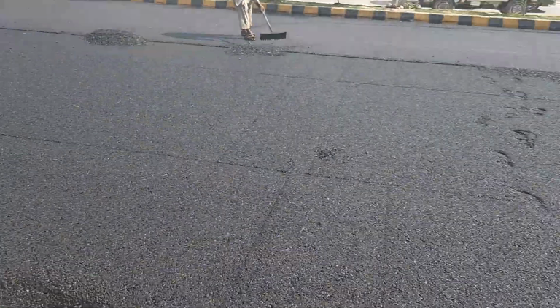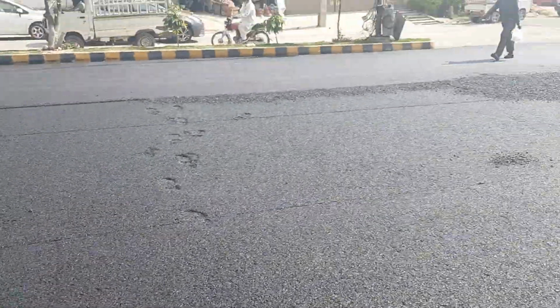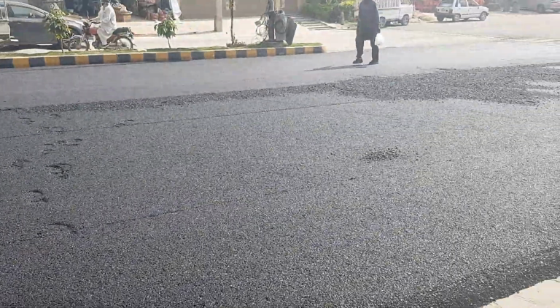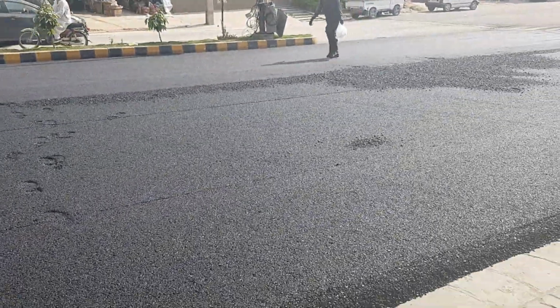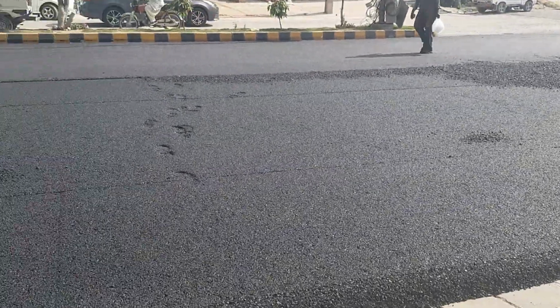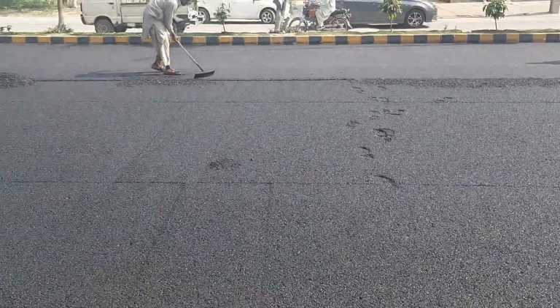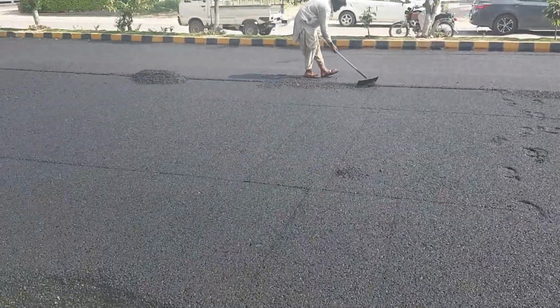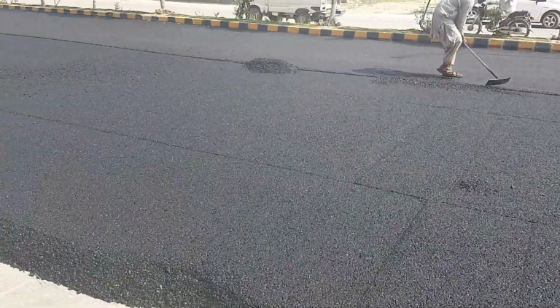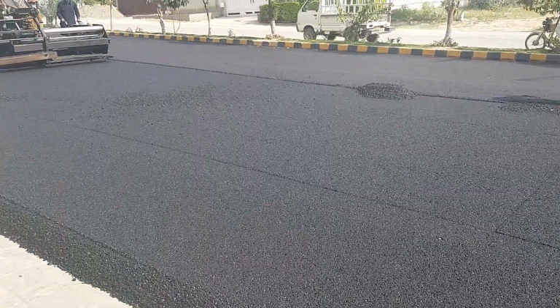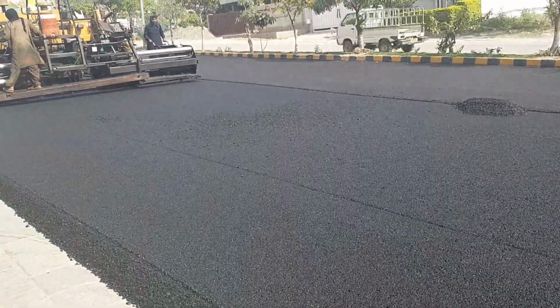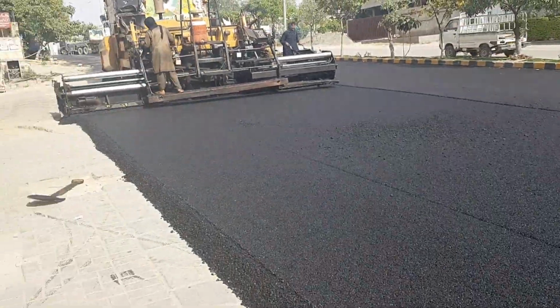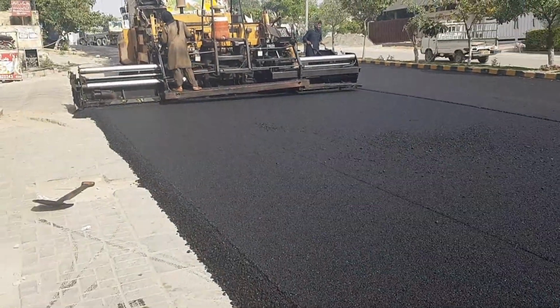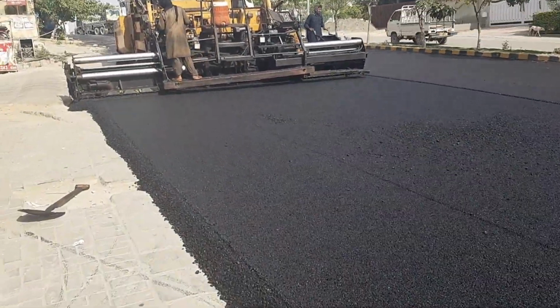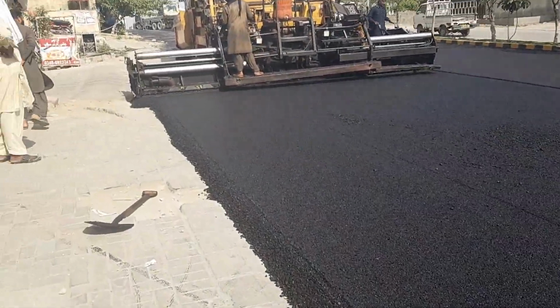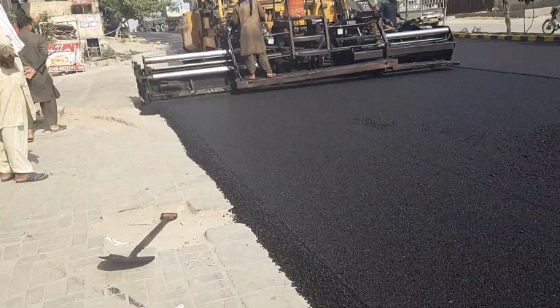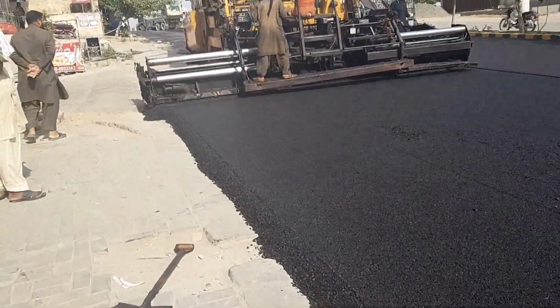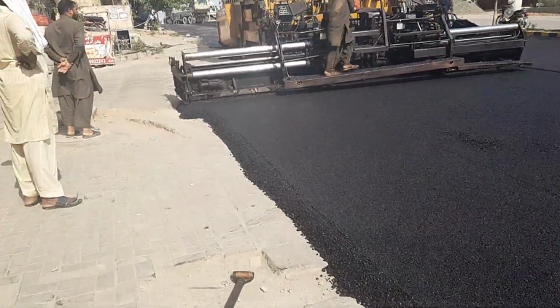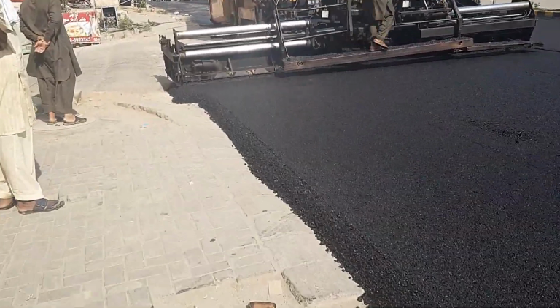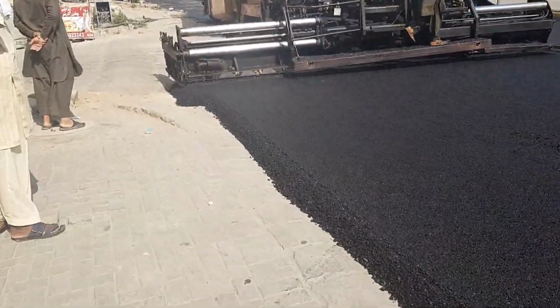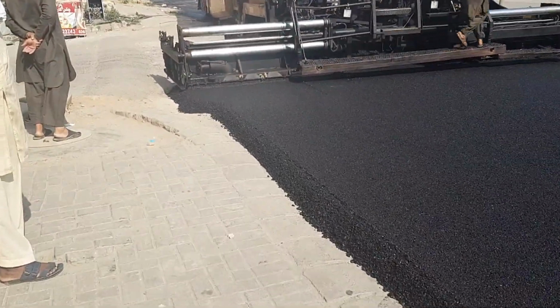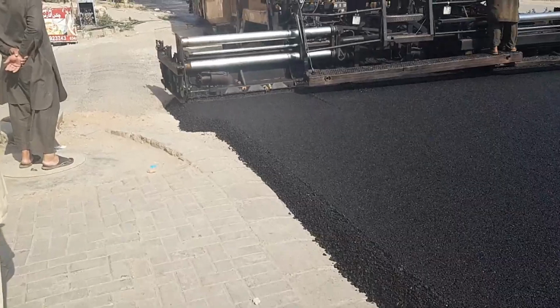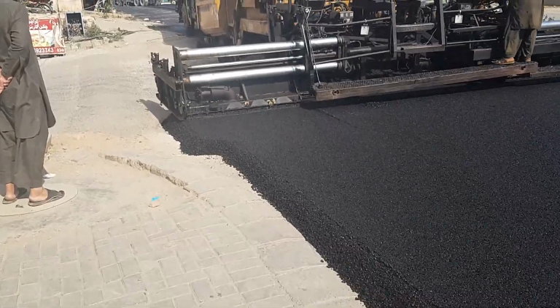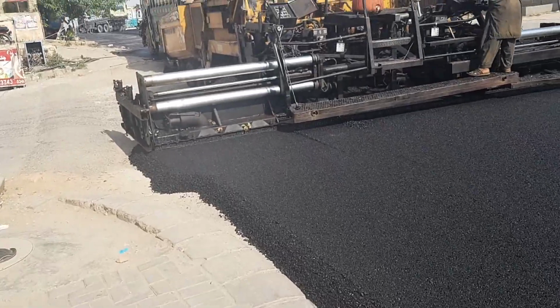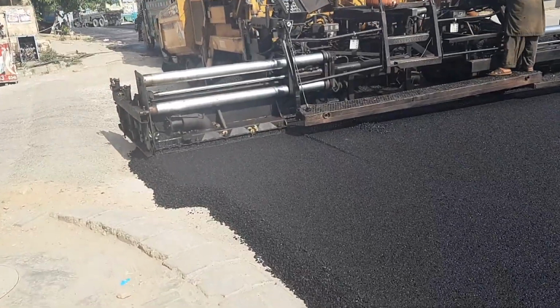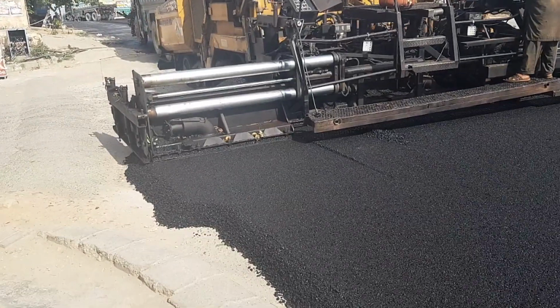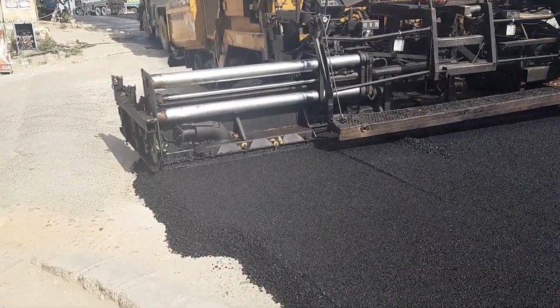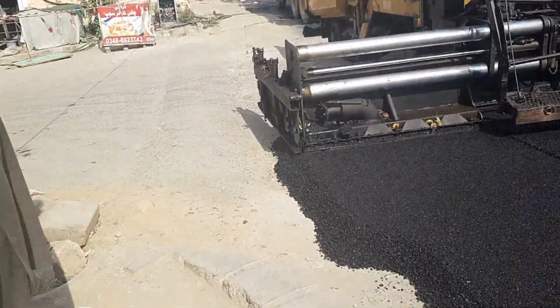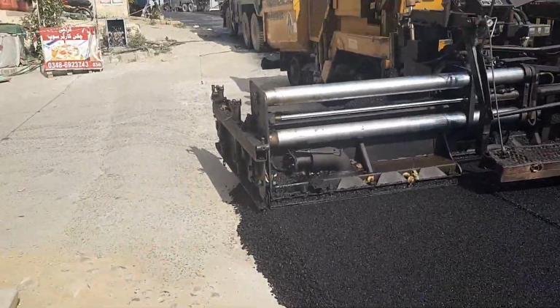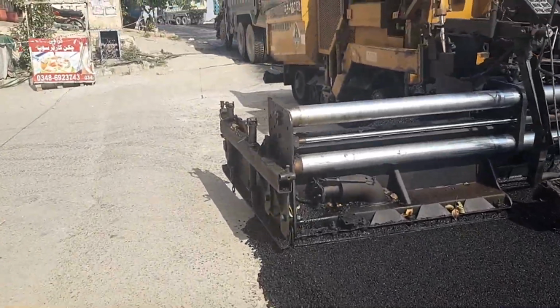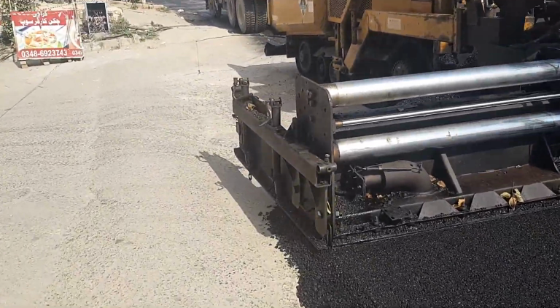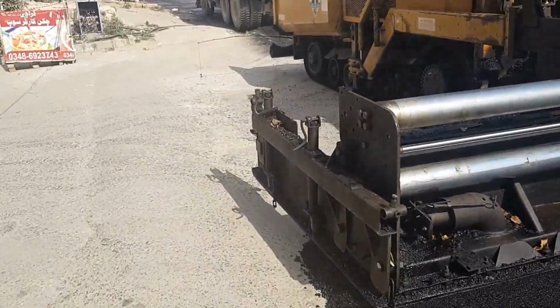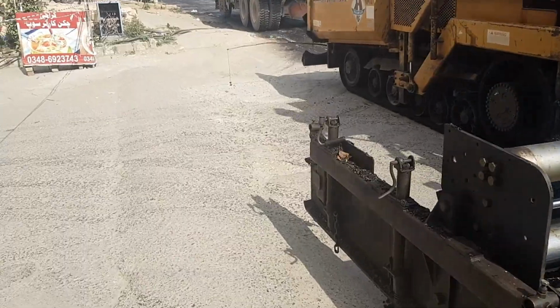Bismillahirrahmanirrahim, assalamu alaikum. Here we will be talking about the finishing stage of any road — how we can finish it and how we use asphalt in finishing works.